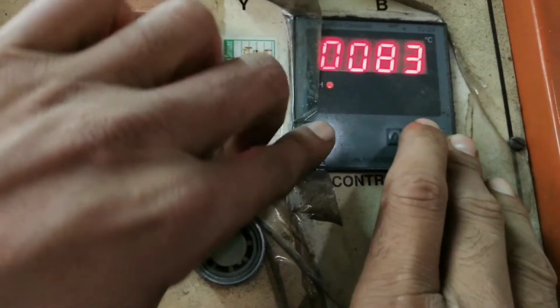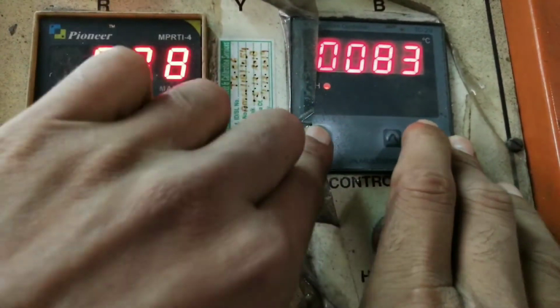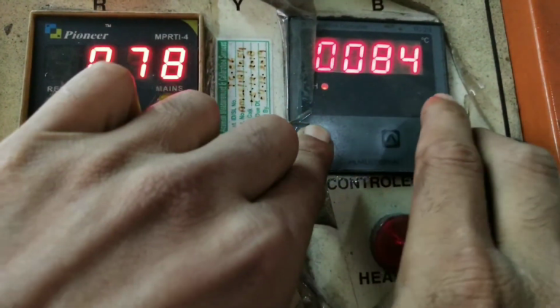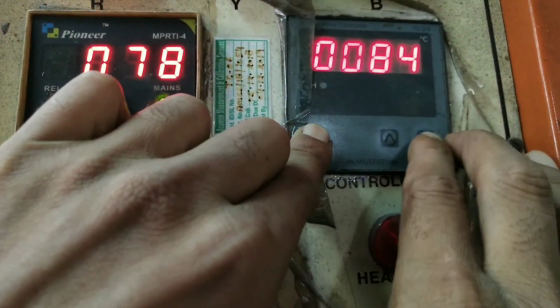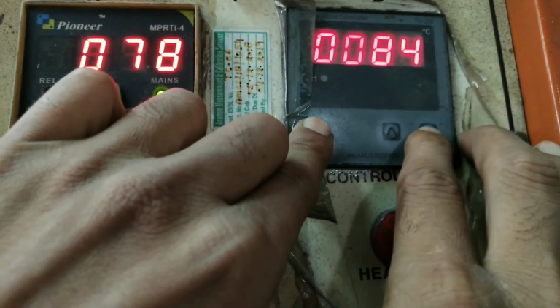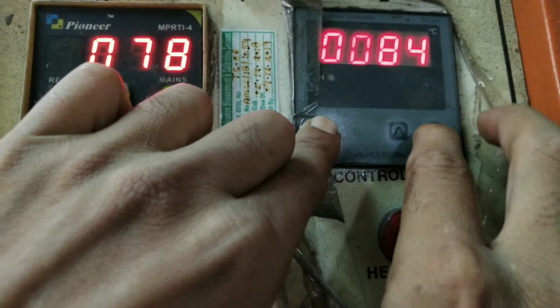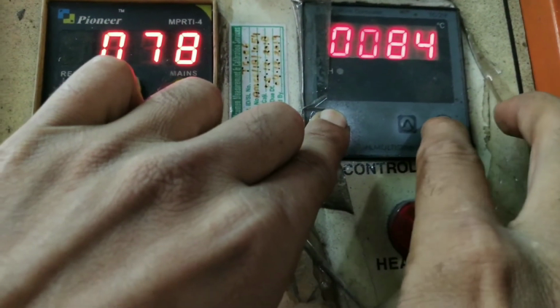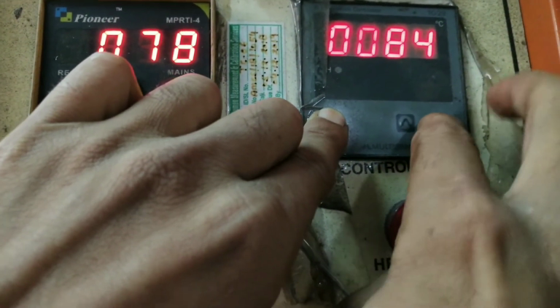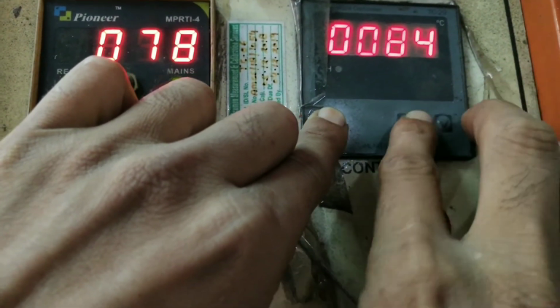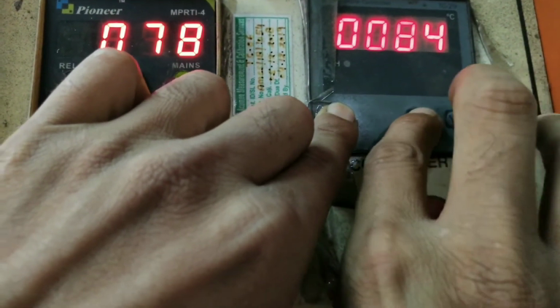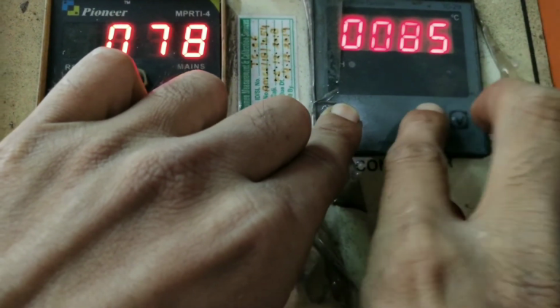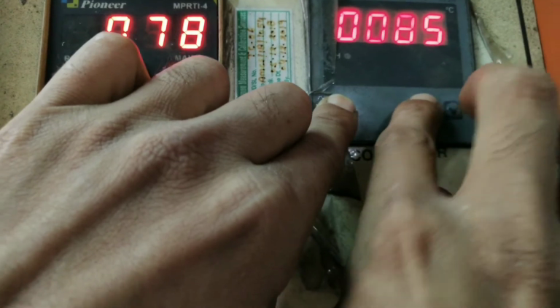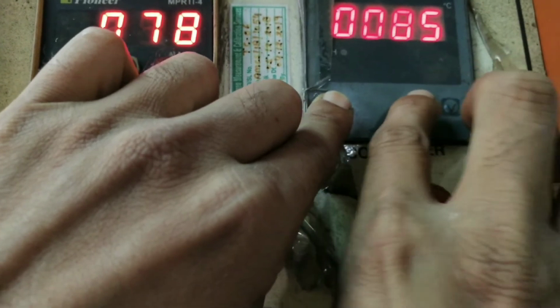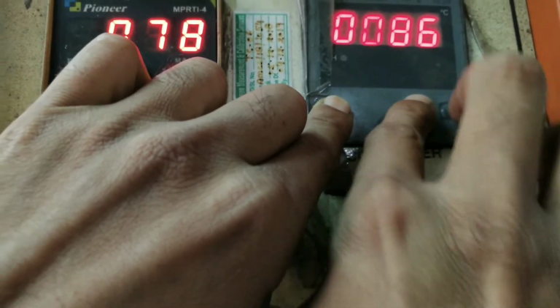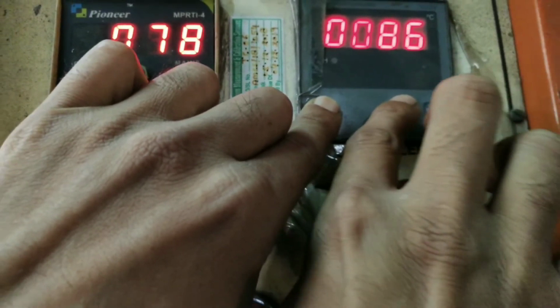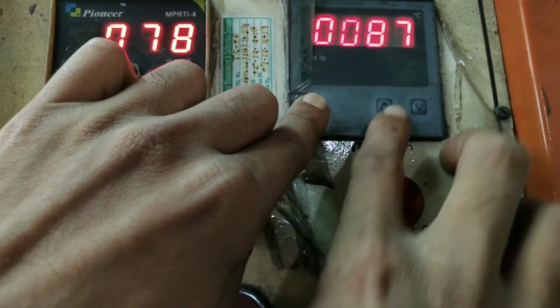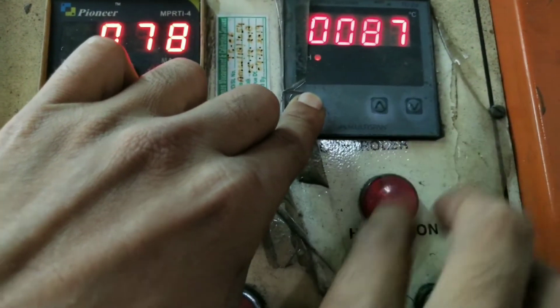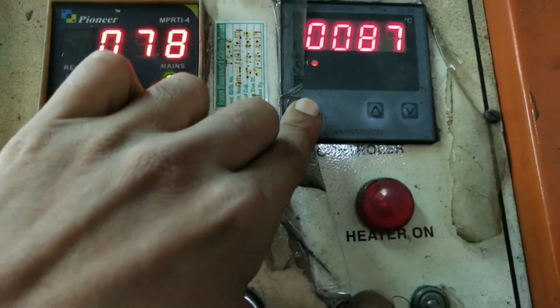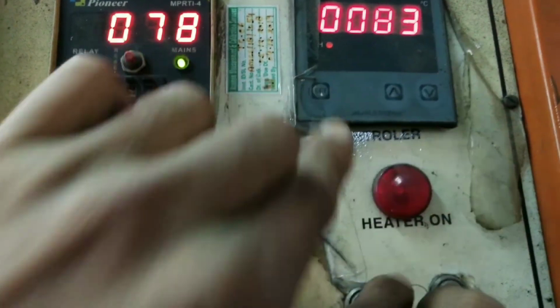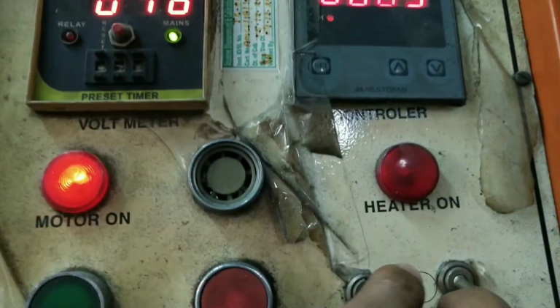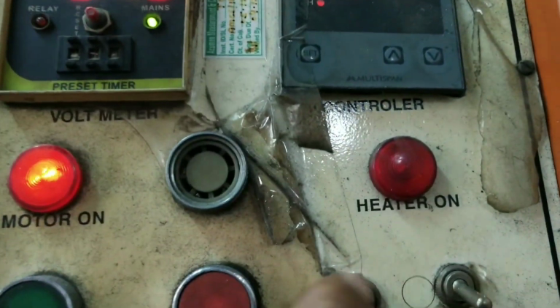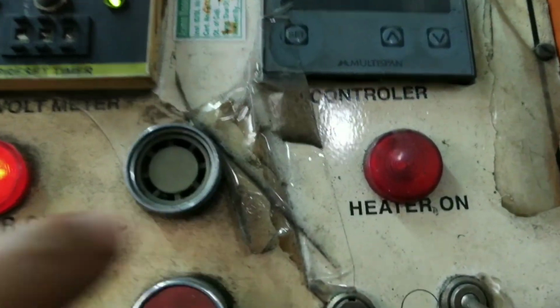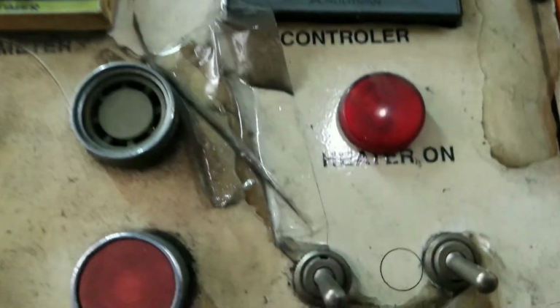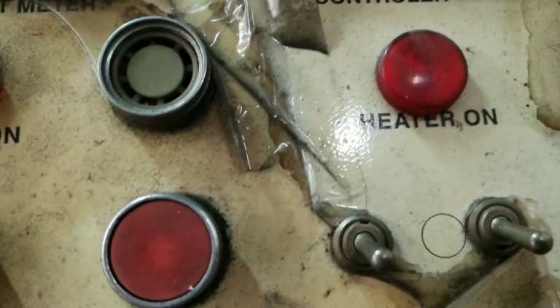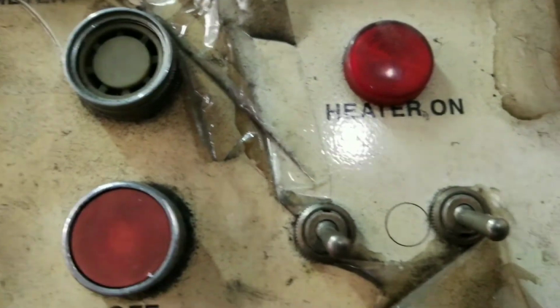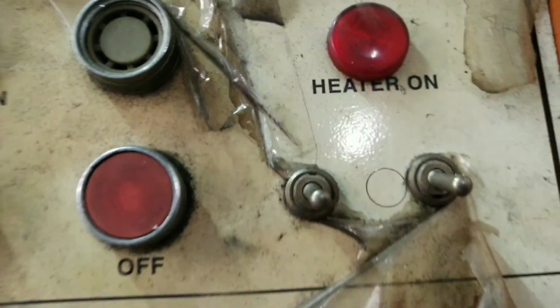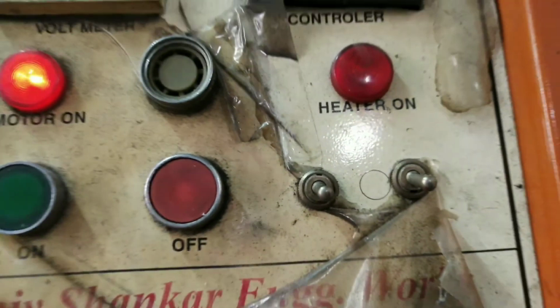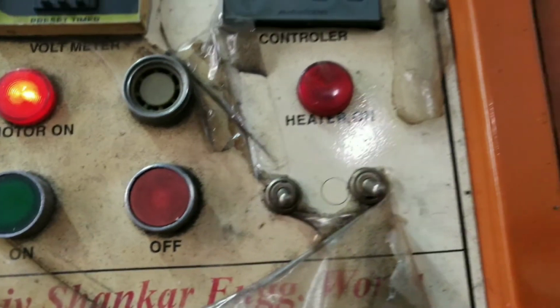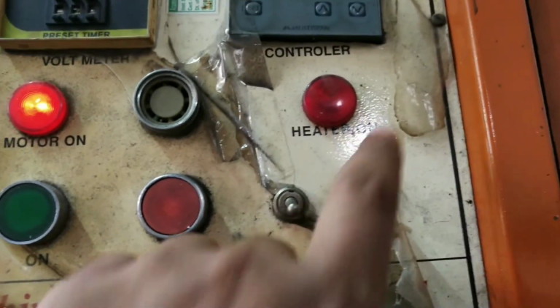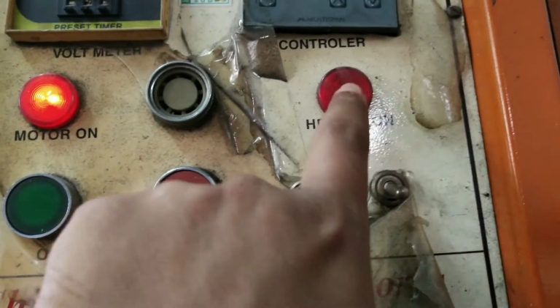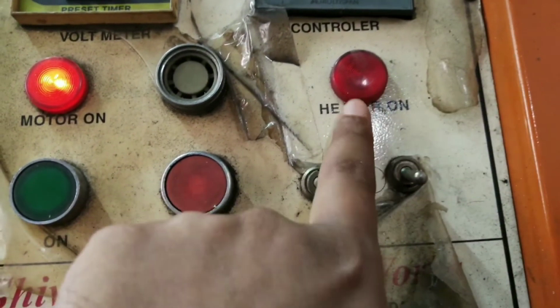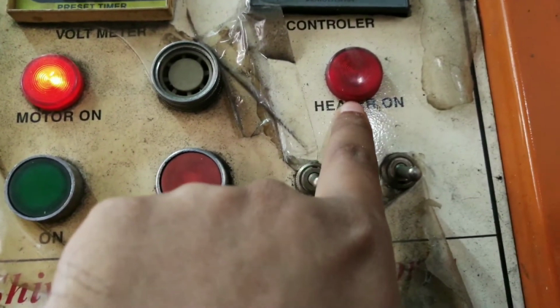I'll increase the temperature a little bit — you can see it going 84, 85, 86, 87. There is a small issue with this particular PLC, but you can set it like this. There are a few more buttons to cover.